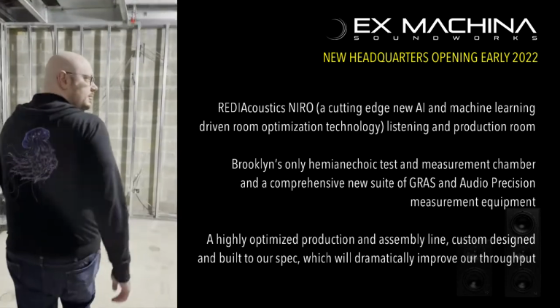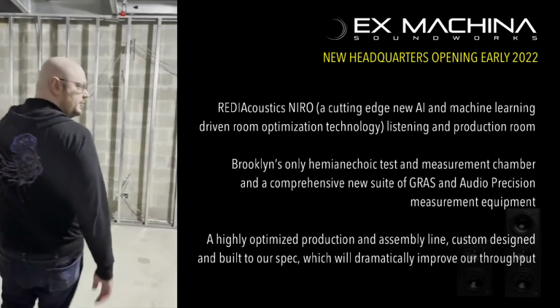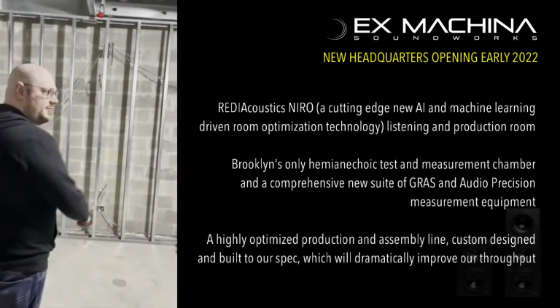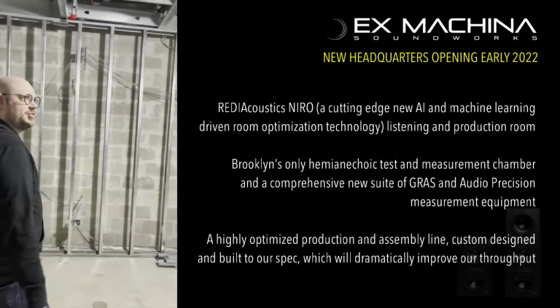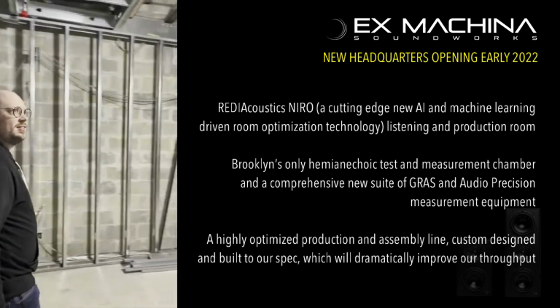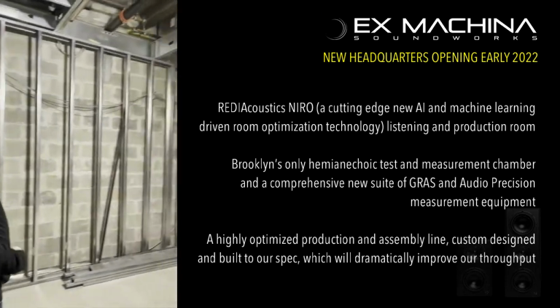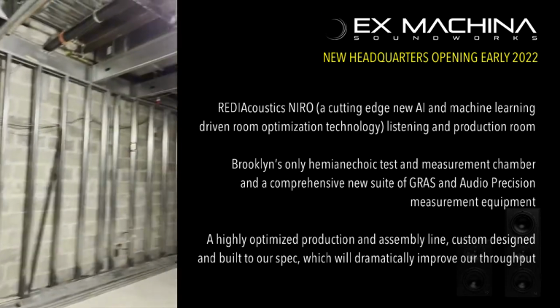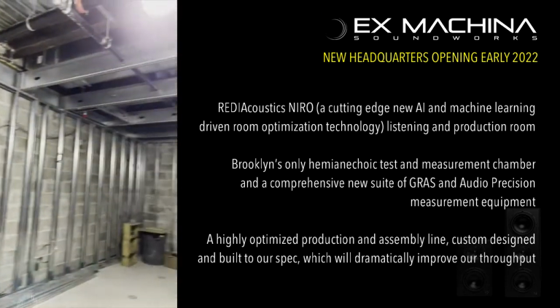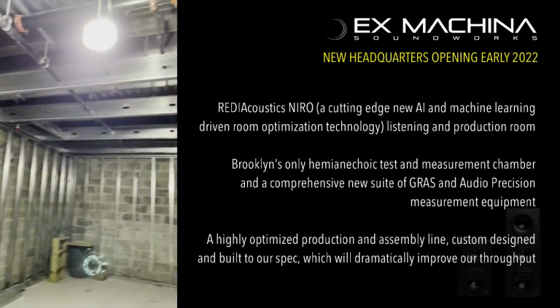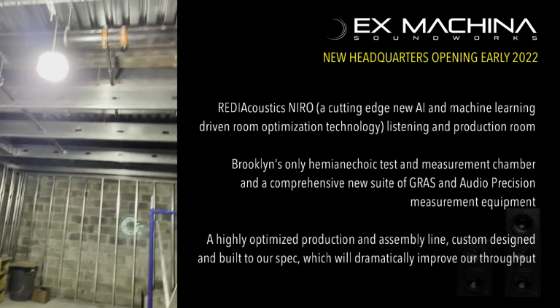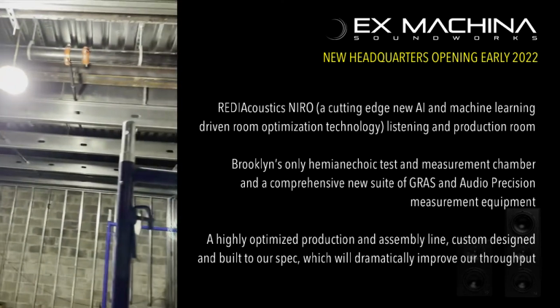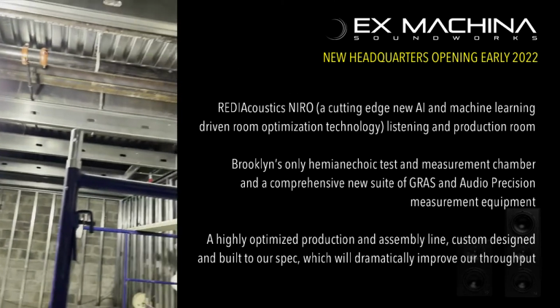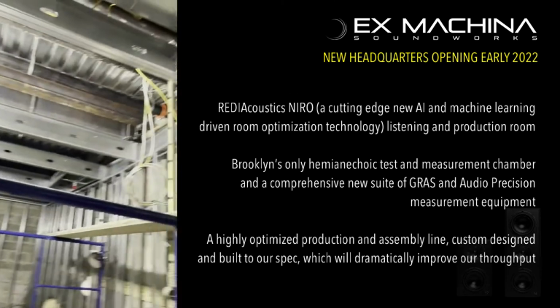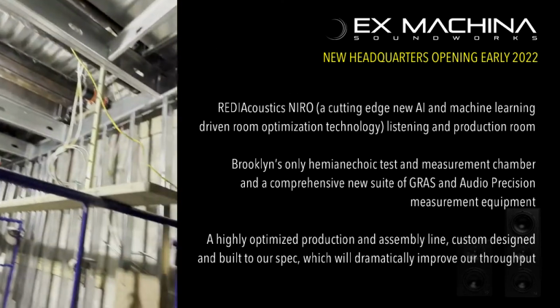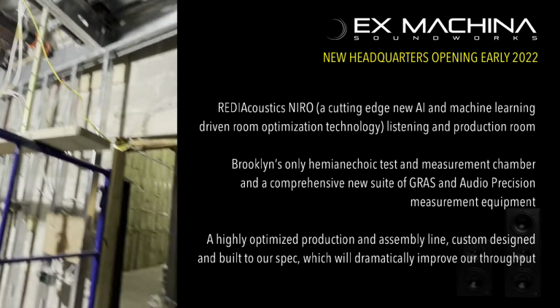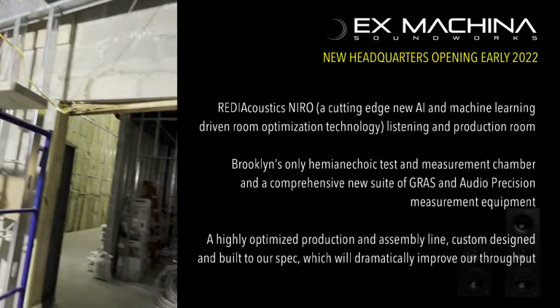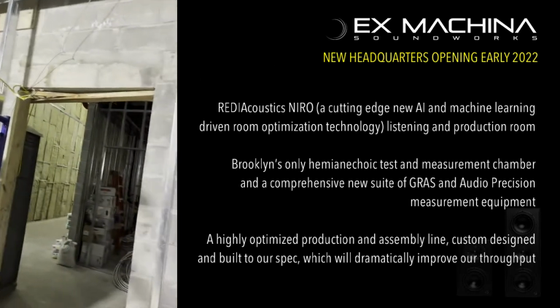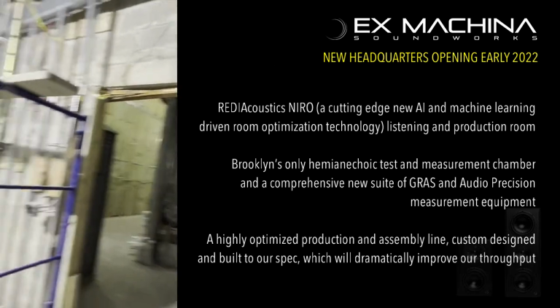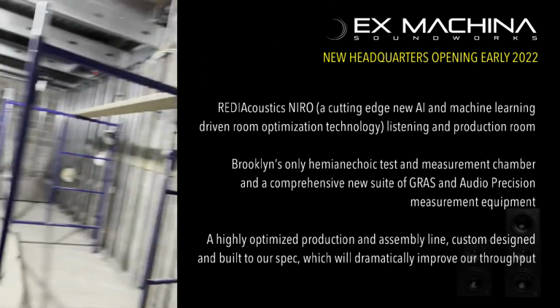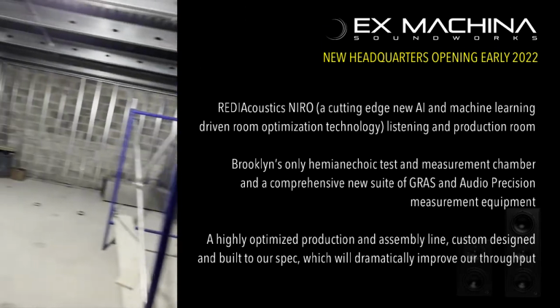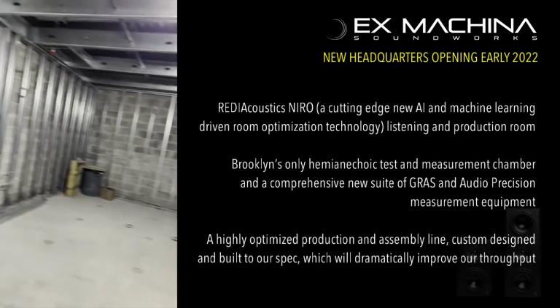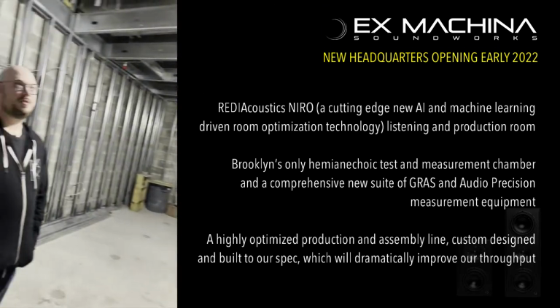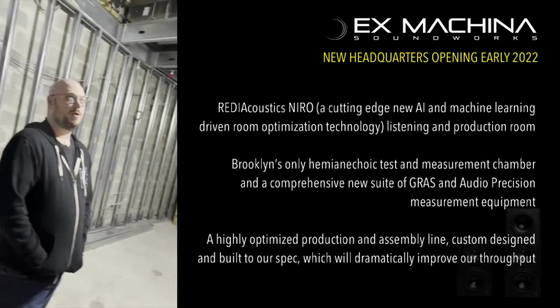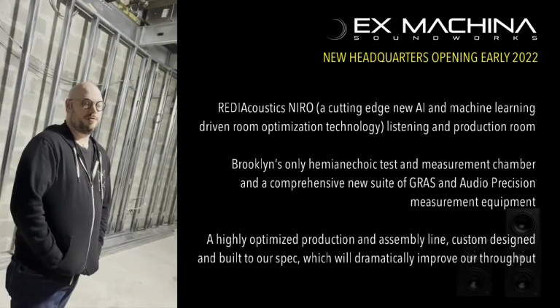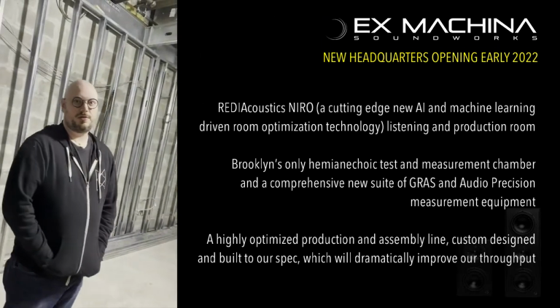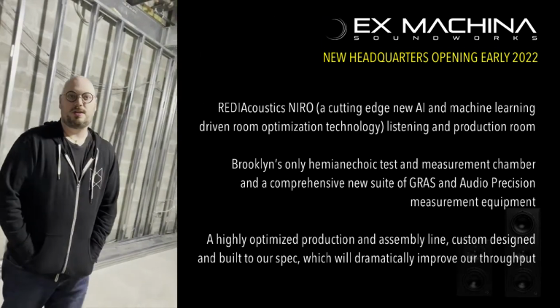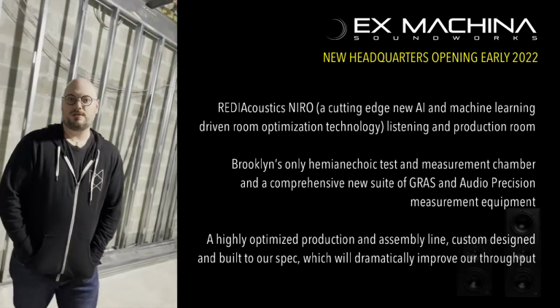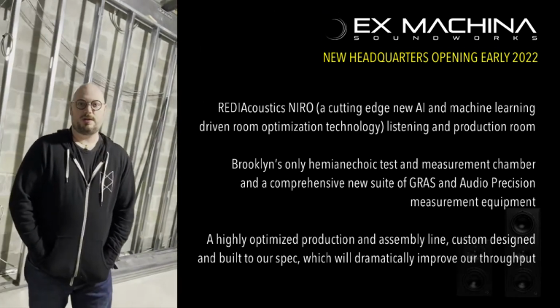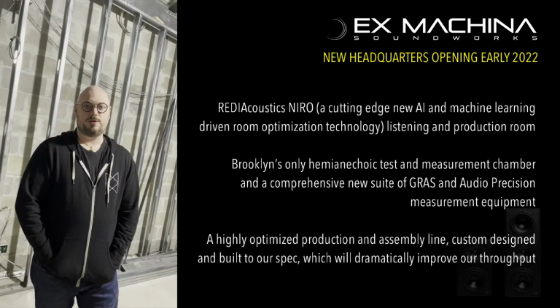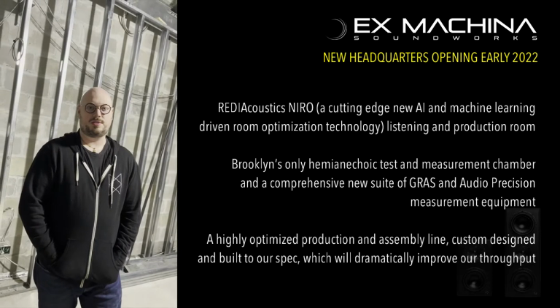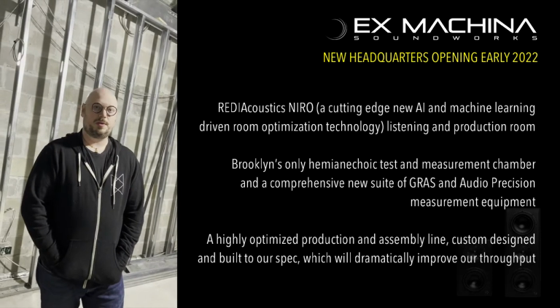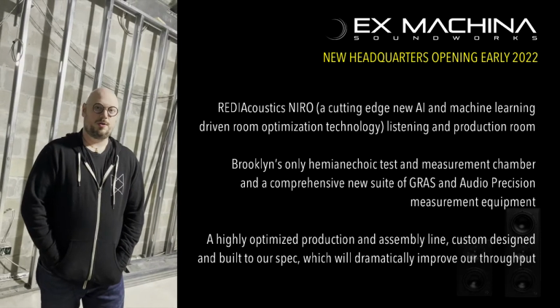First off, this is the shell of what's going to be our brand new demo room. It's a fully functioning mix and mastering suite, and it's going to be one of the first Nero-designed rooms ever to be deployed.